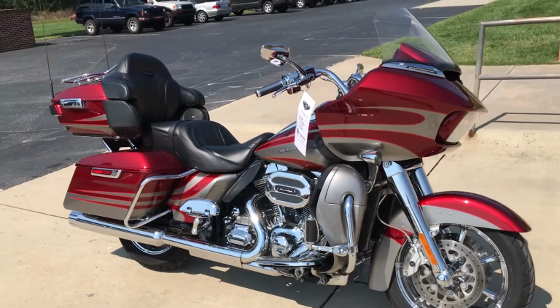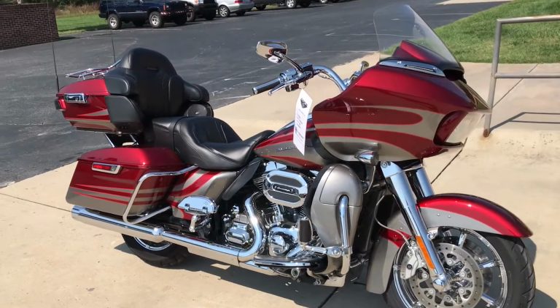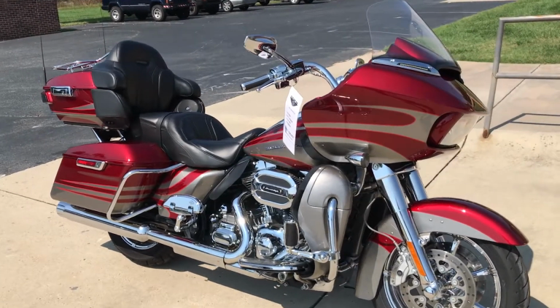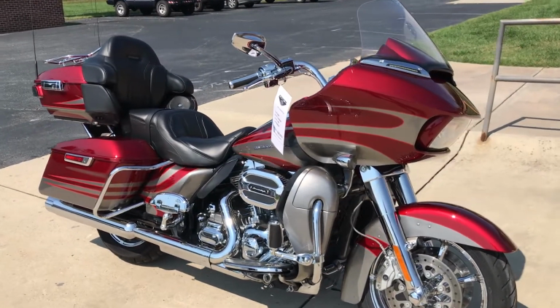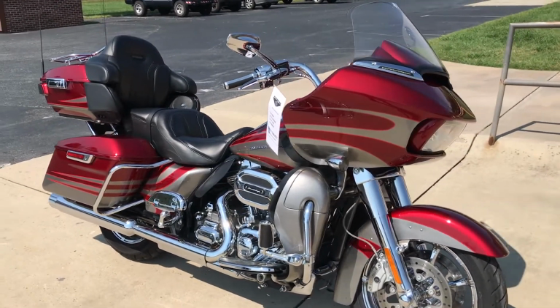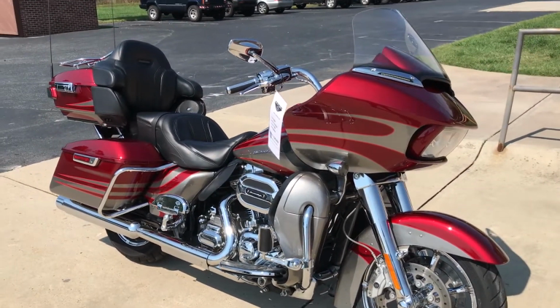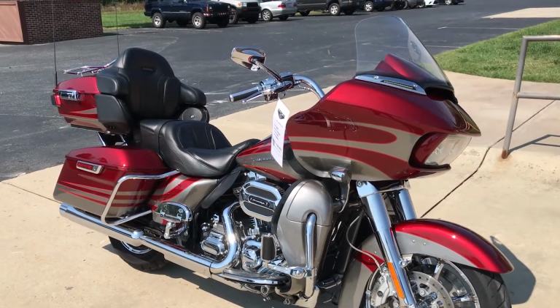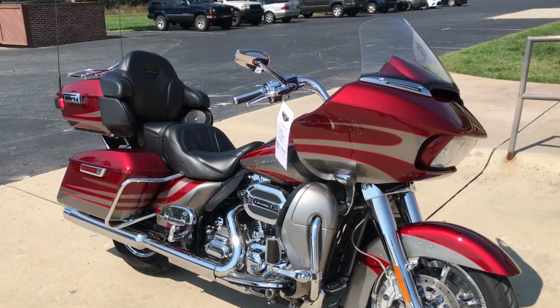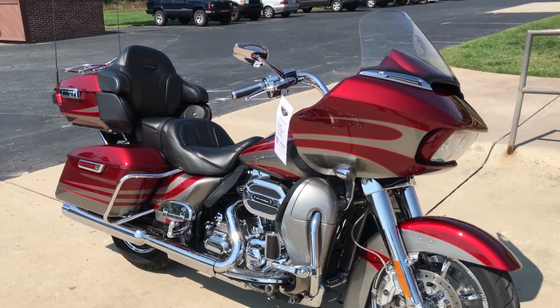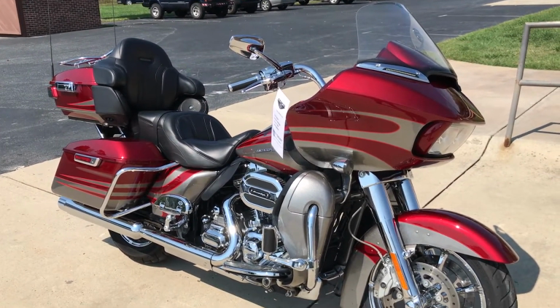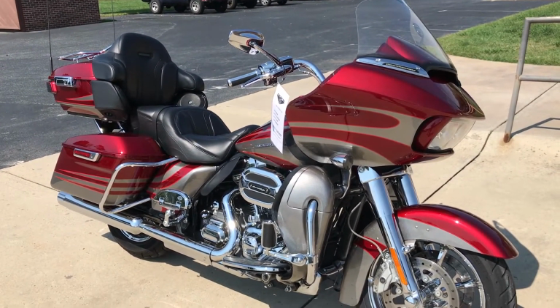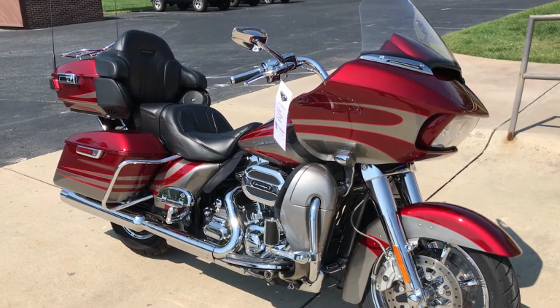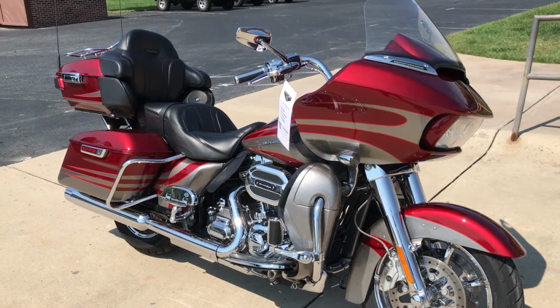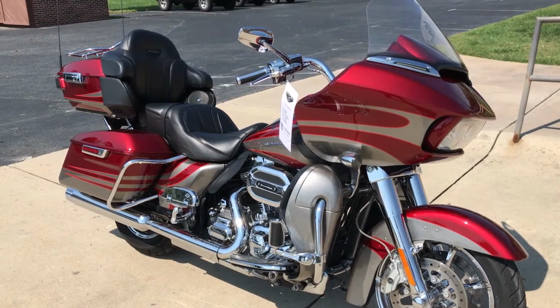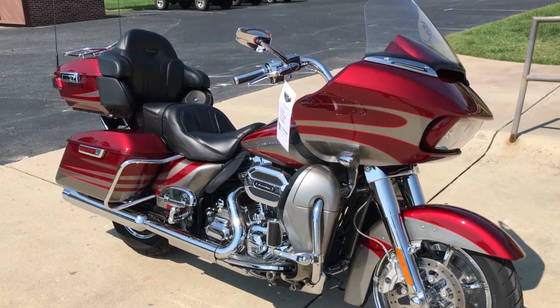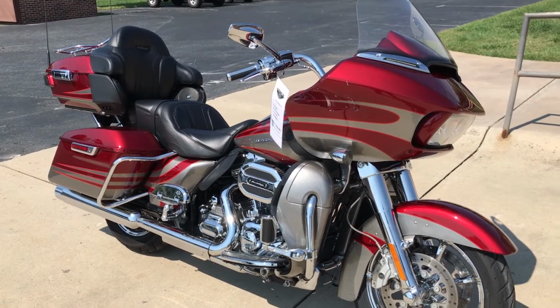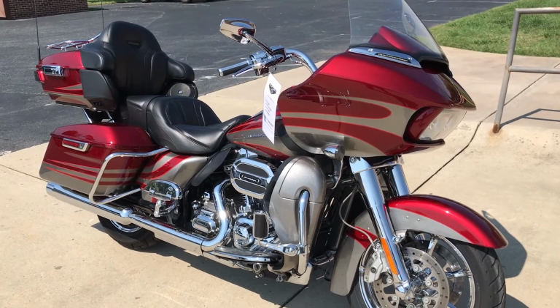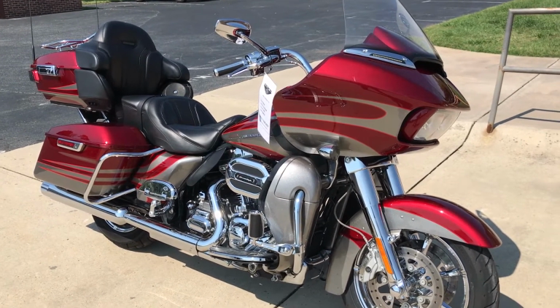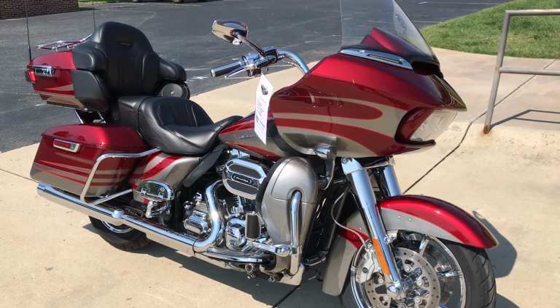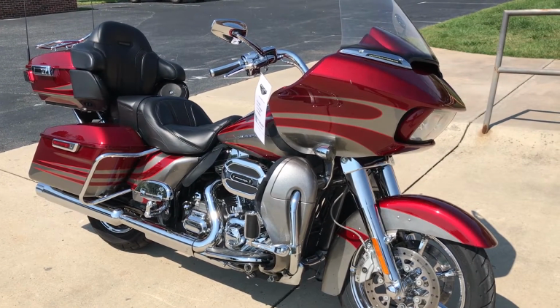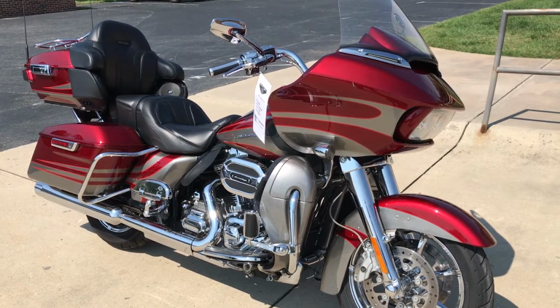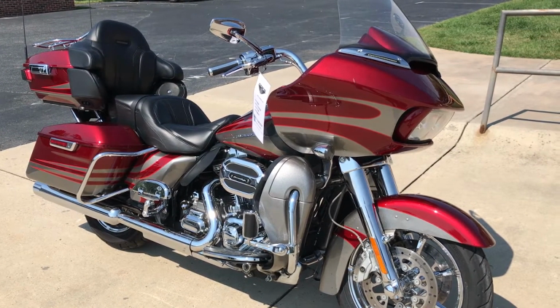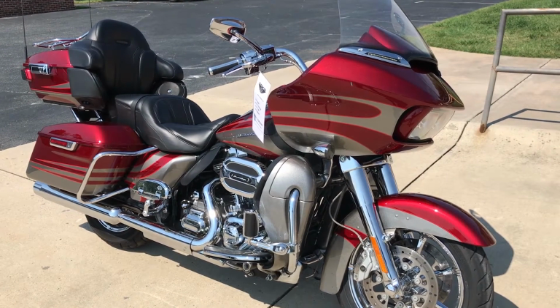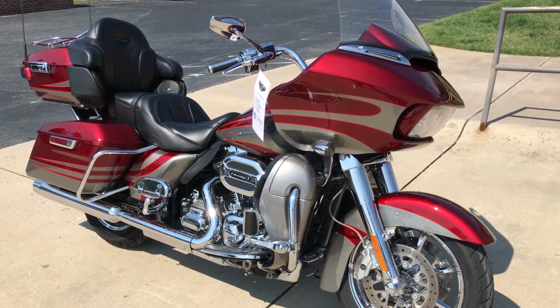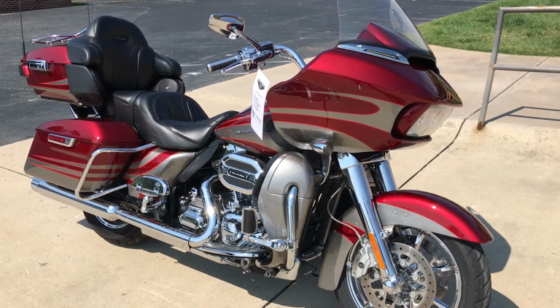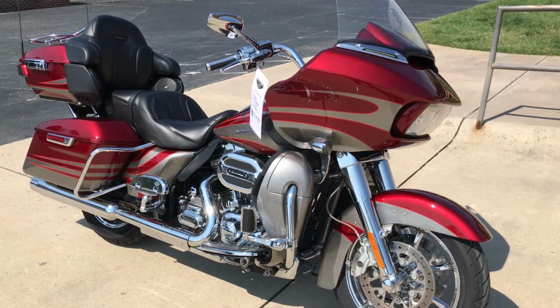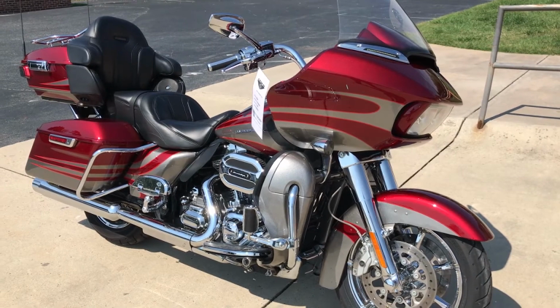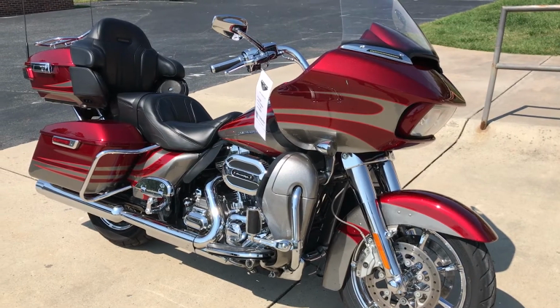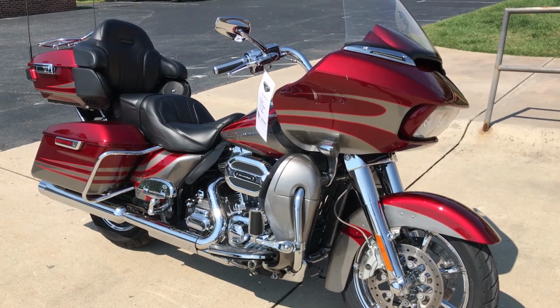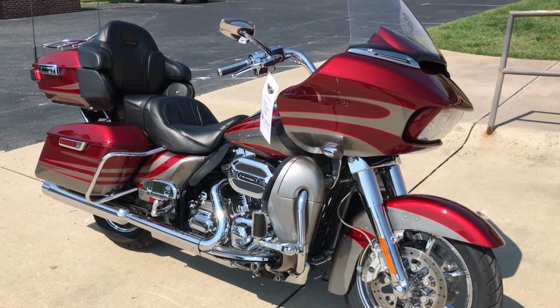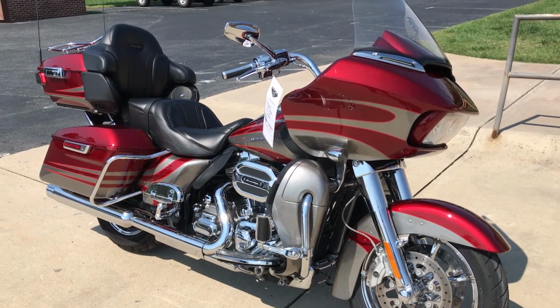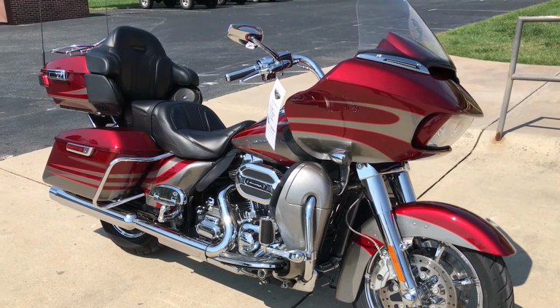Beautiful bike. Came from one of our HOG members who just traded in on a brand new 2018 CVO. She's been well taken care of and is ready for you to ride. Come take it for a demo ride right here at Cox's Harley-Davidson of Asheboro.